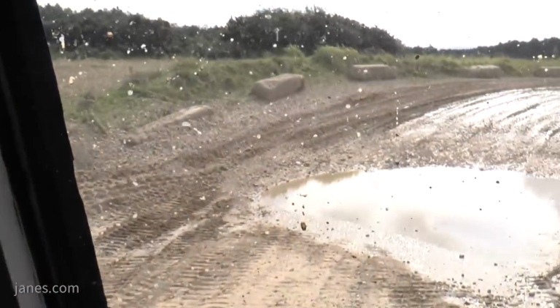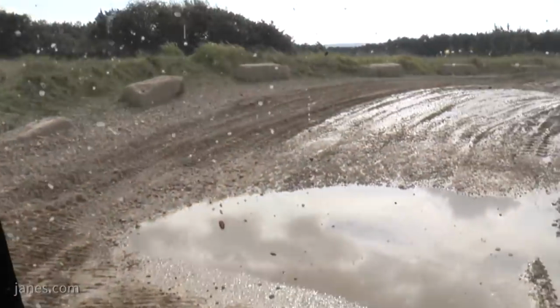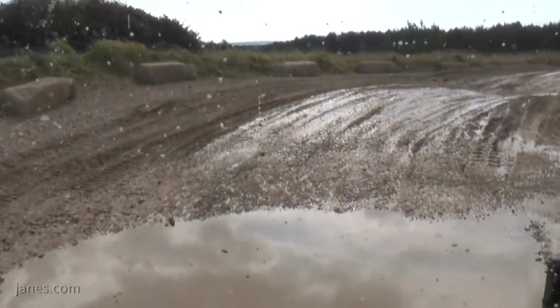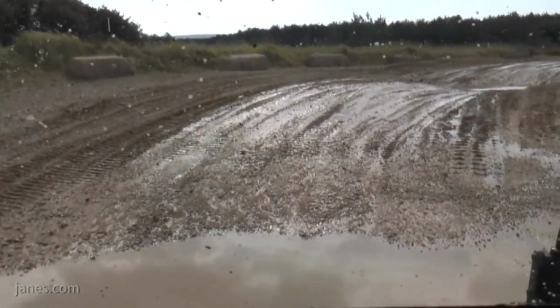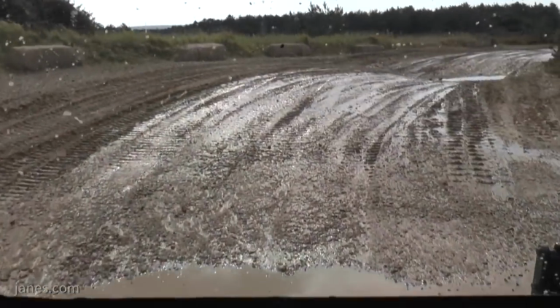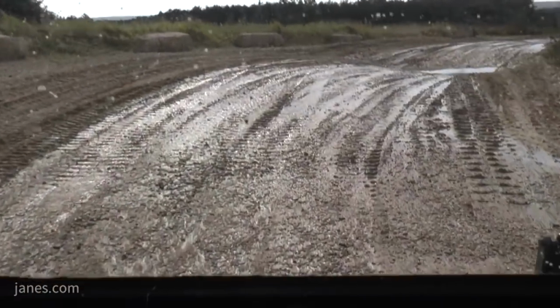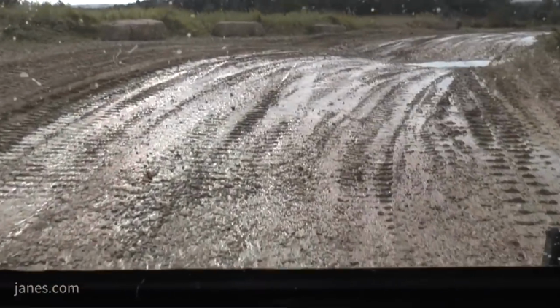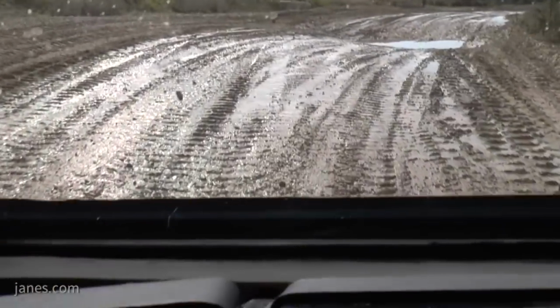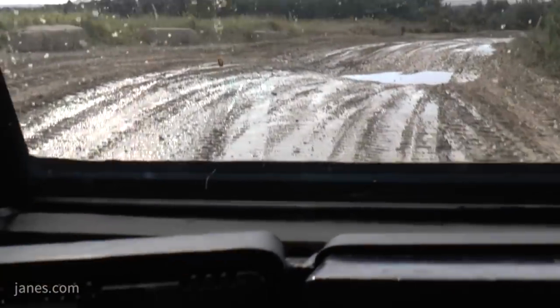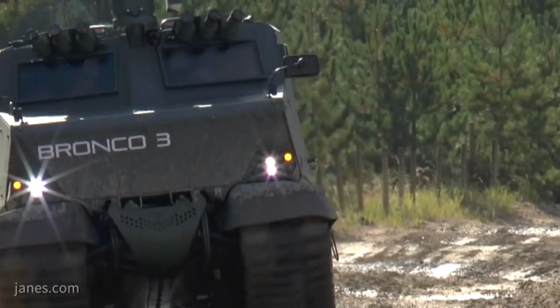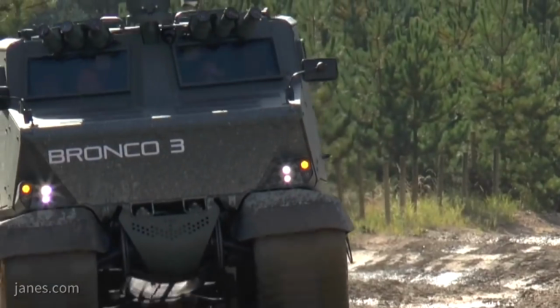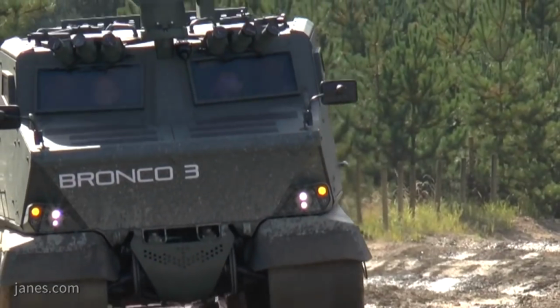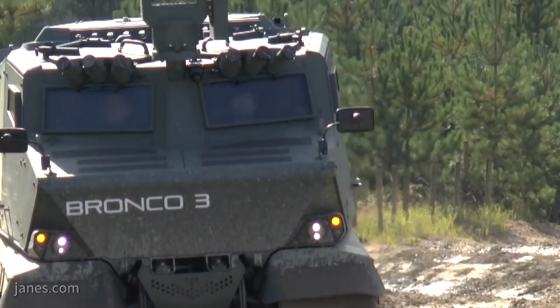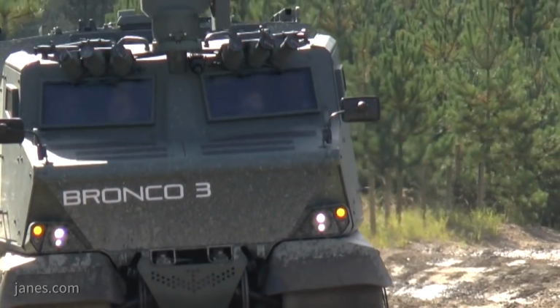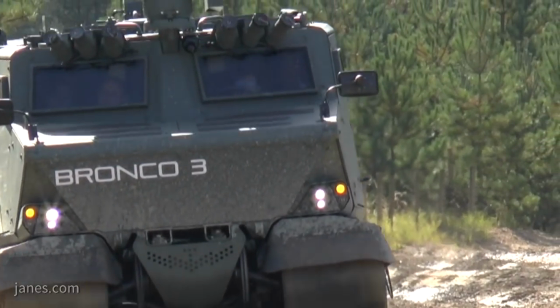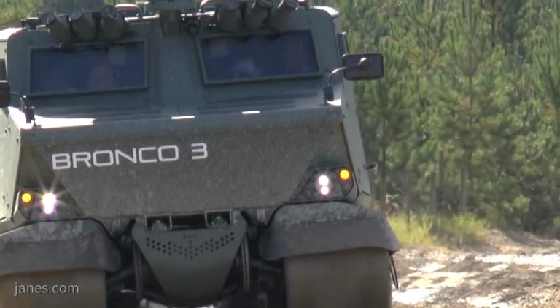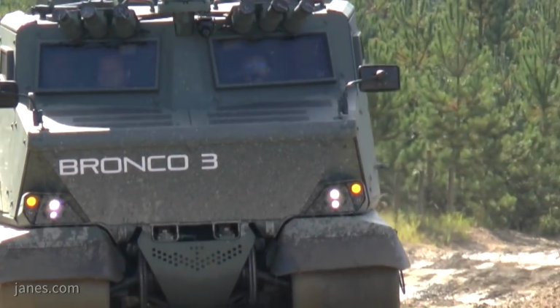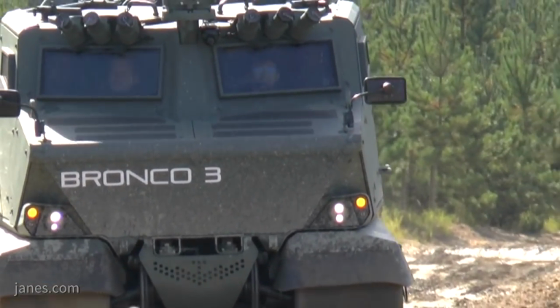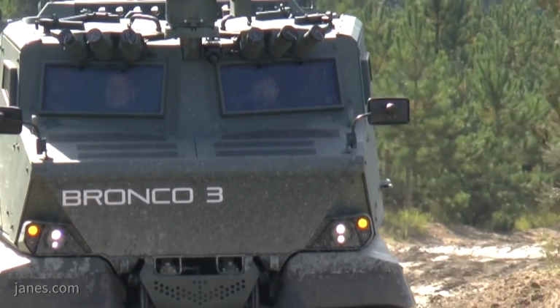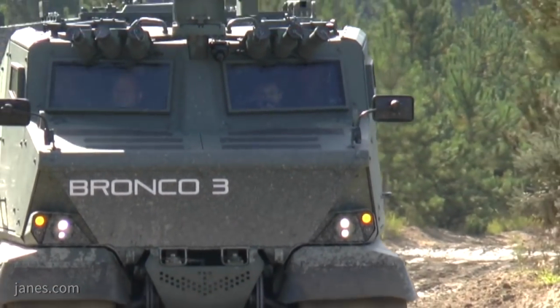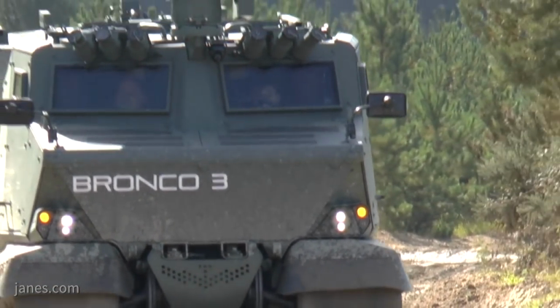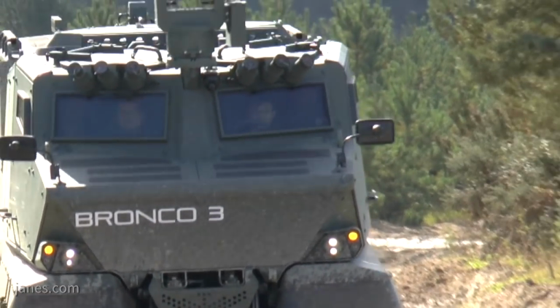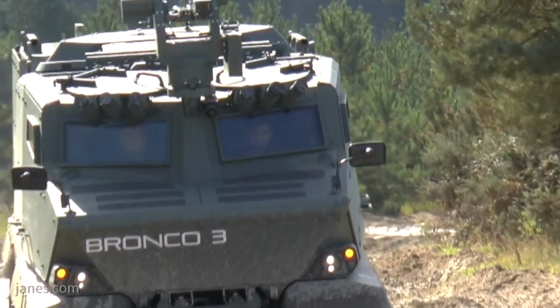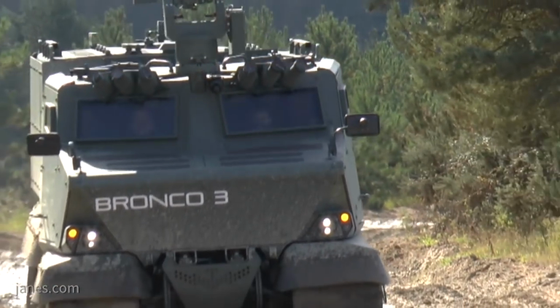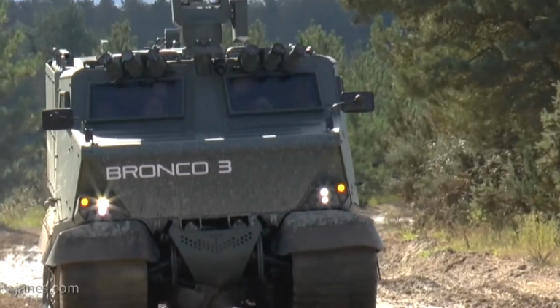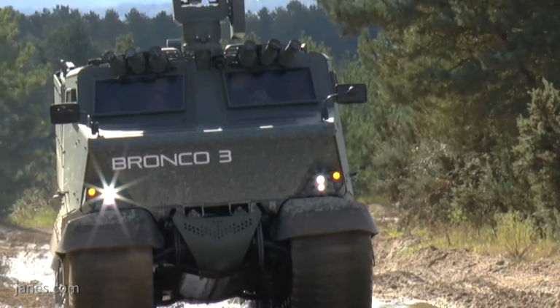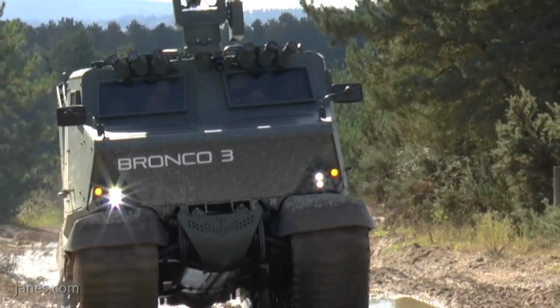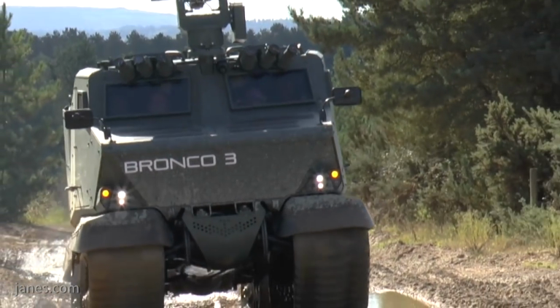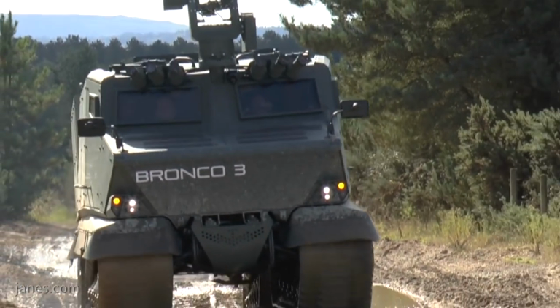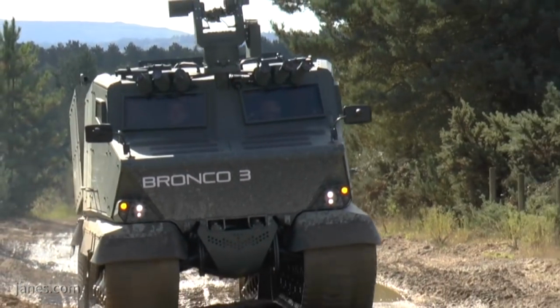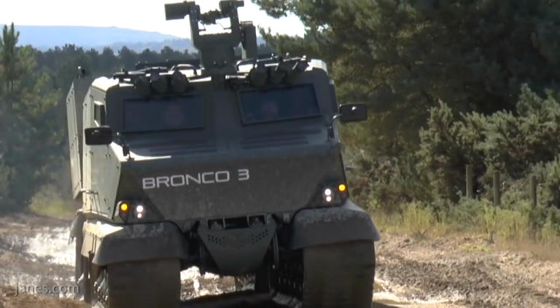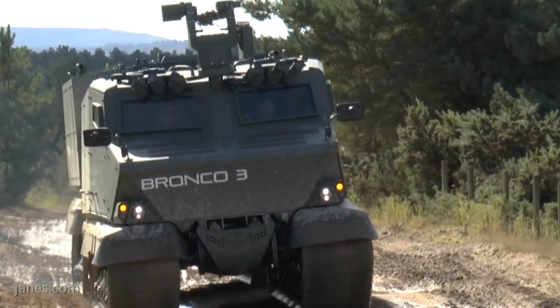When we saw it last week, the rear module had the 120mm mortar system, which was rapidly changed to the troop carrier role. So the vehicle is very flexible — it's plug and play for different mission modules at the back.